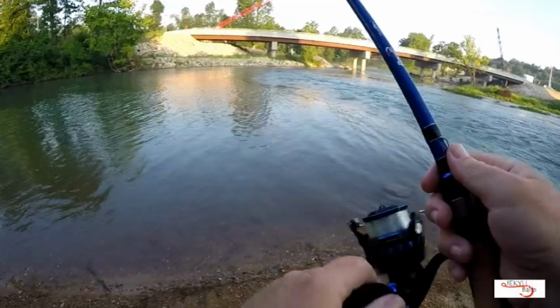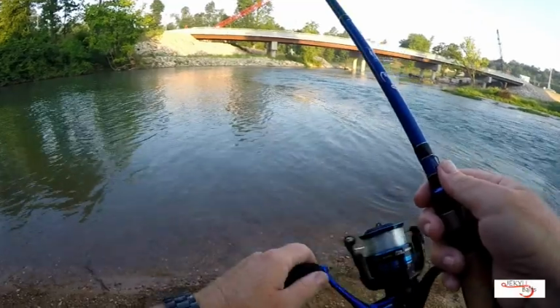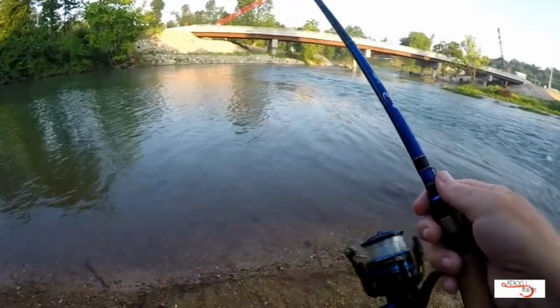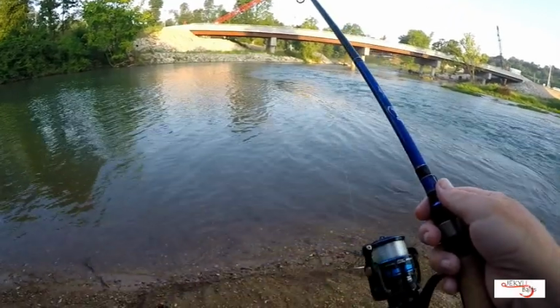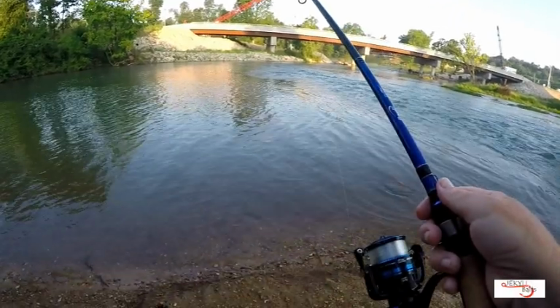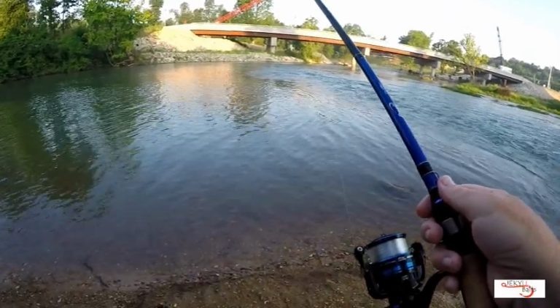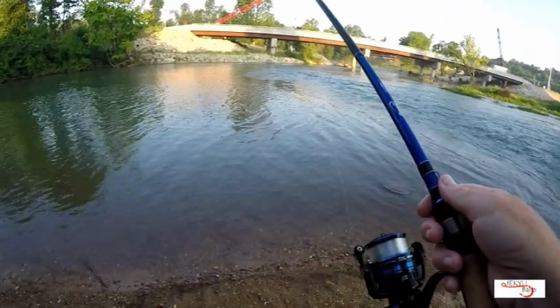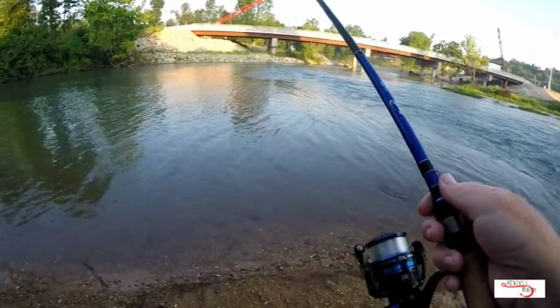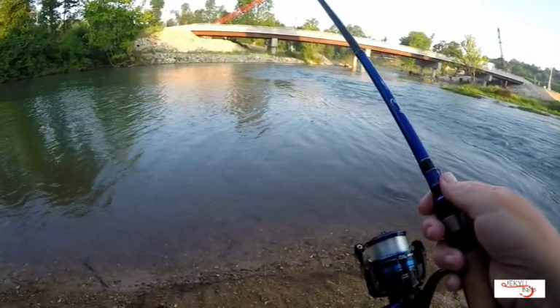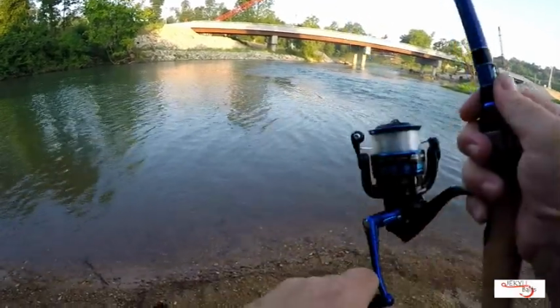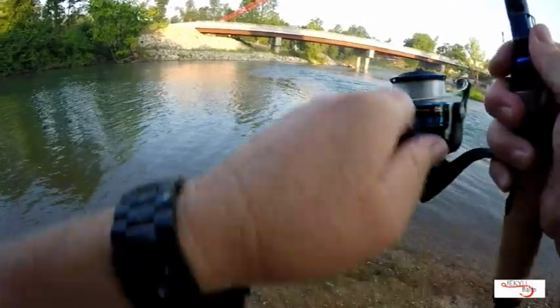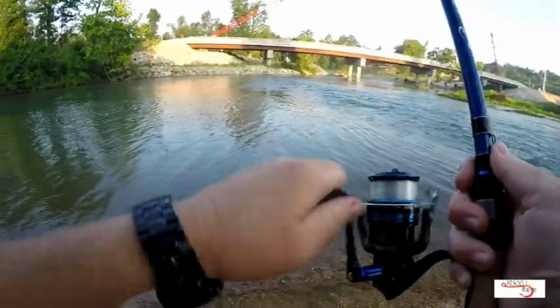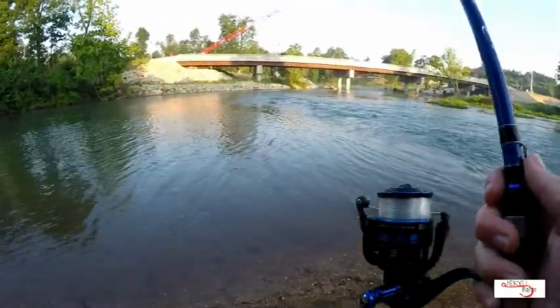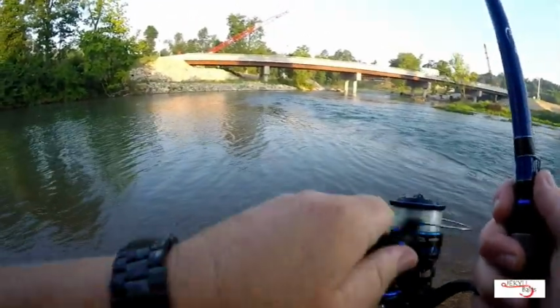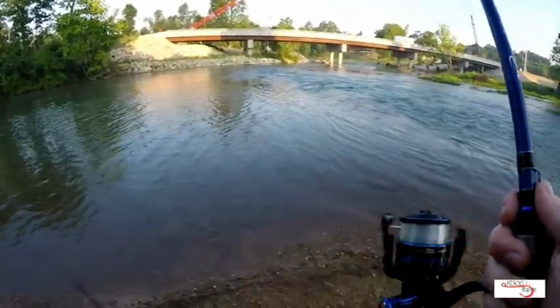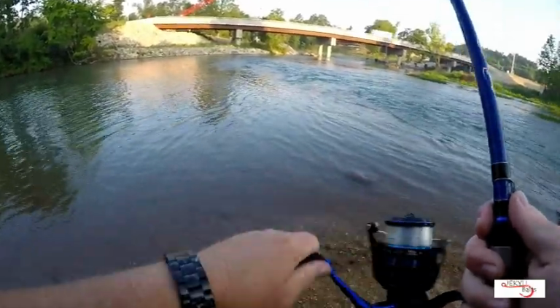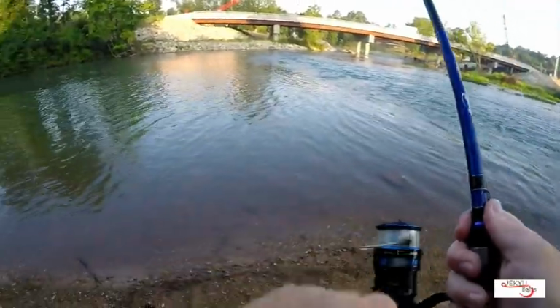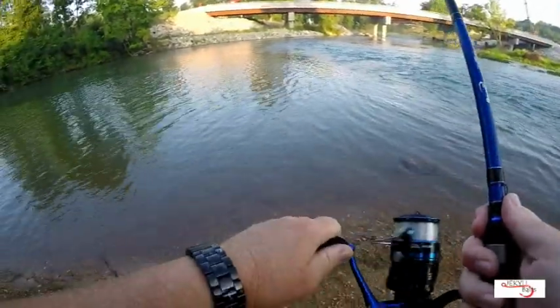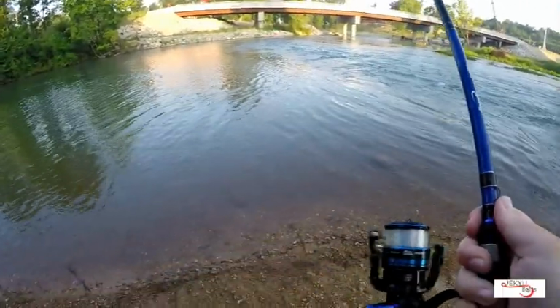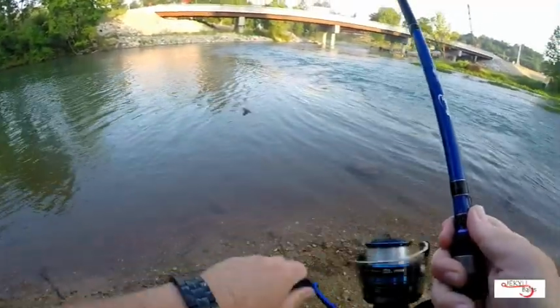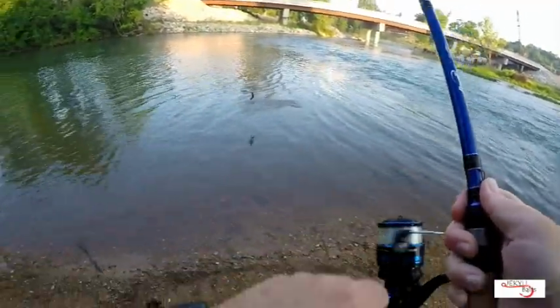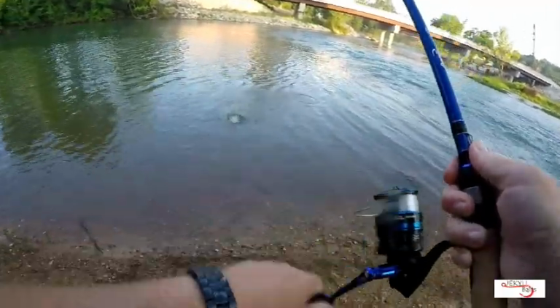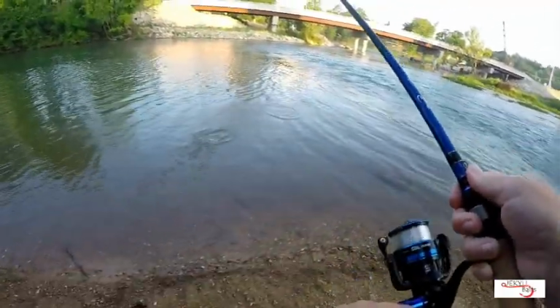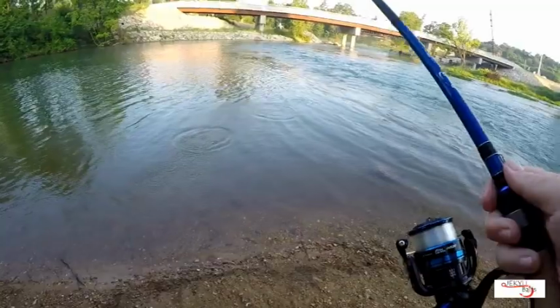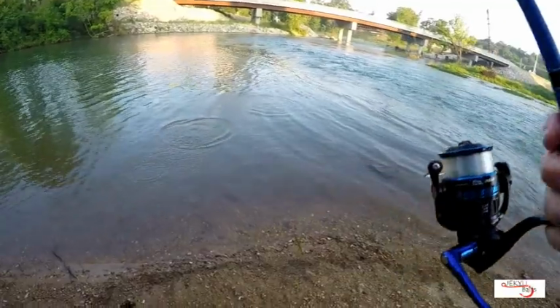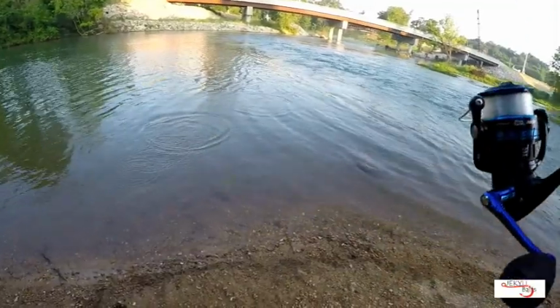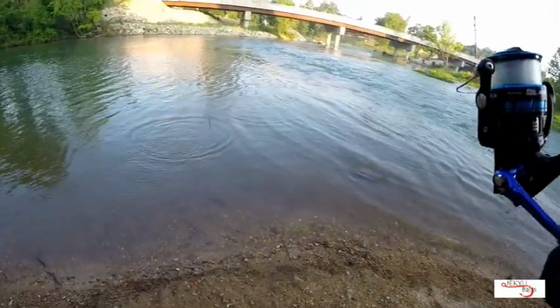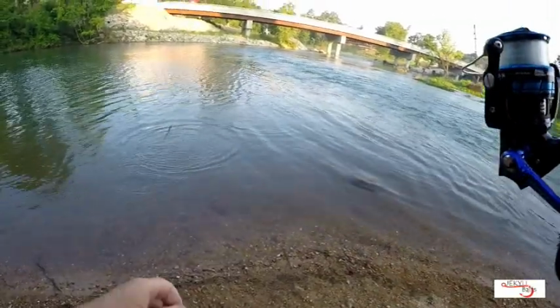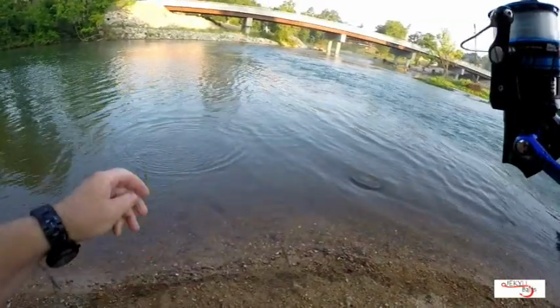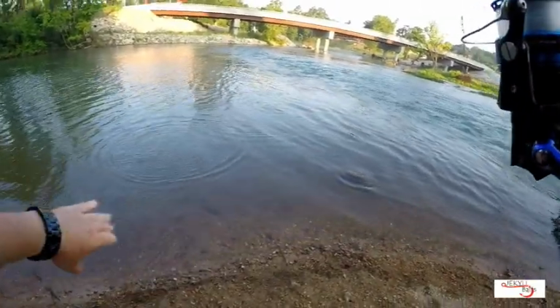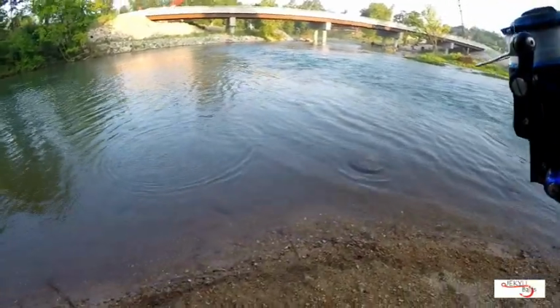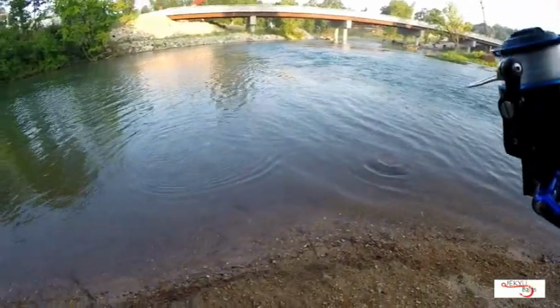There's a hit. Just lift it up. There he is. It's a better fish. Came off quick release. Little guy, just a squeaker.